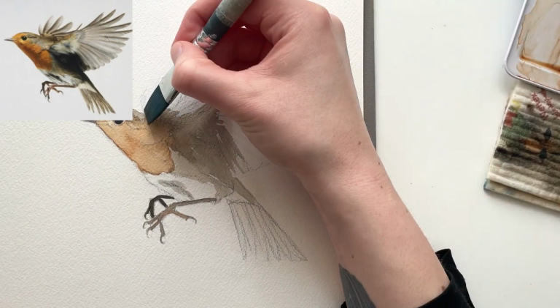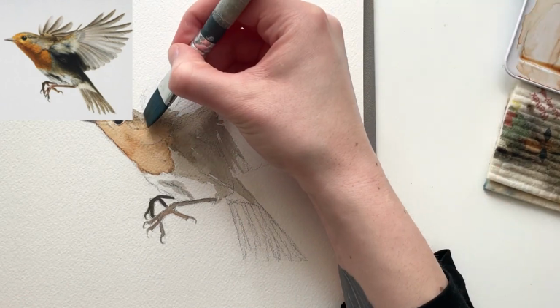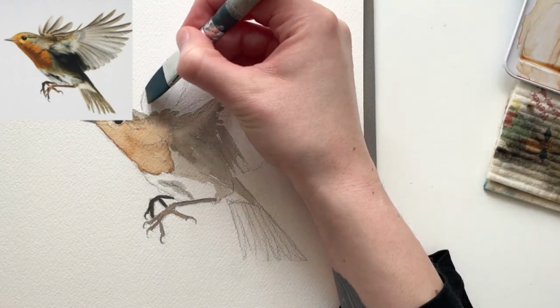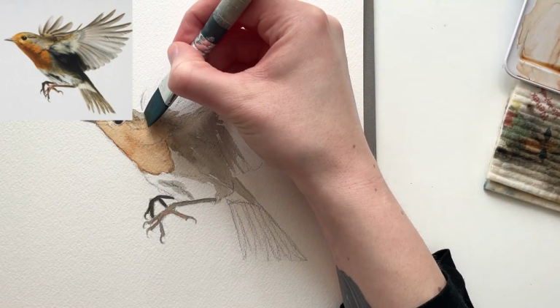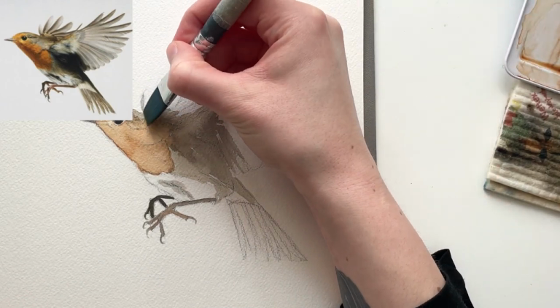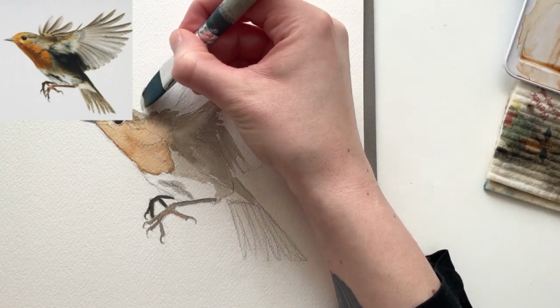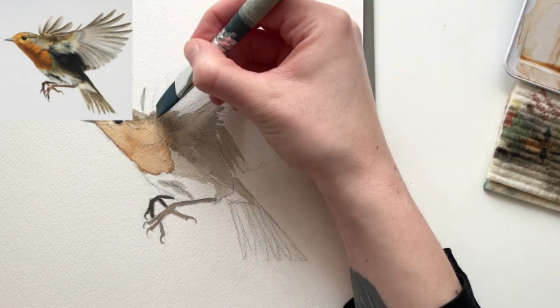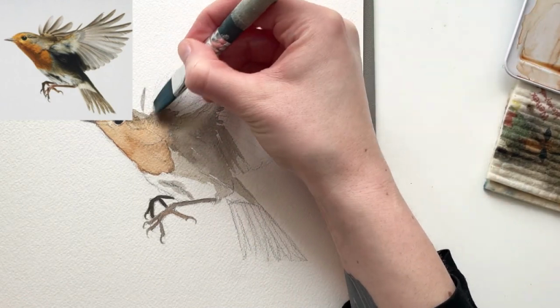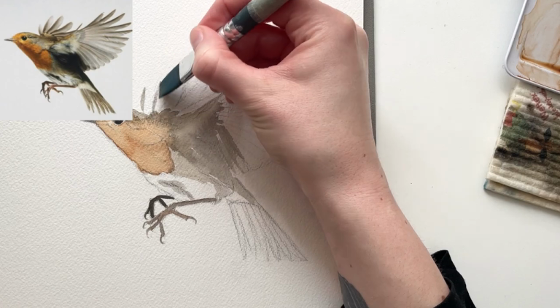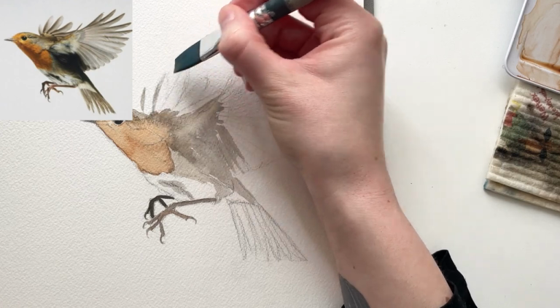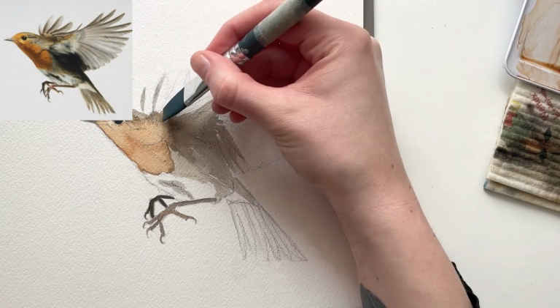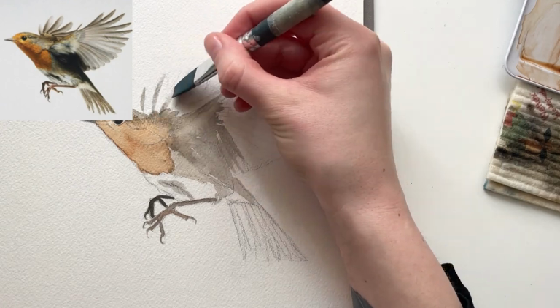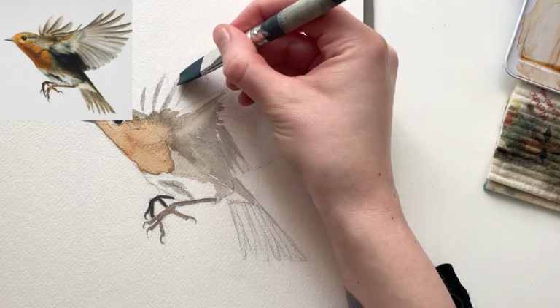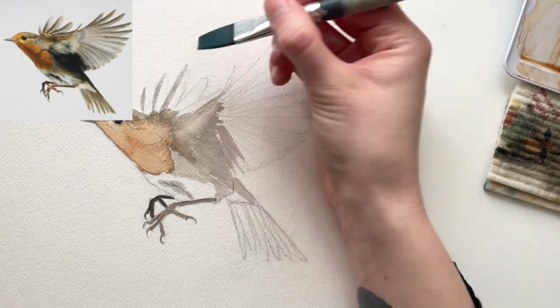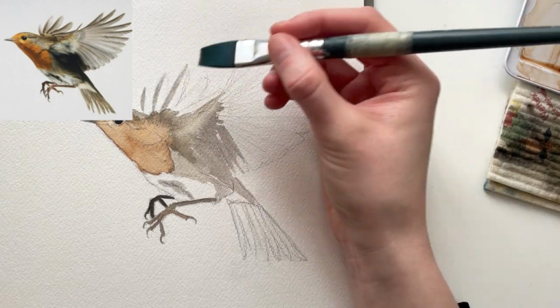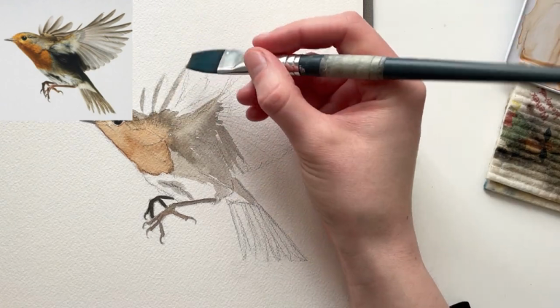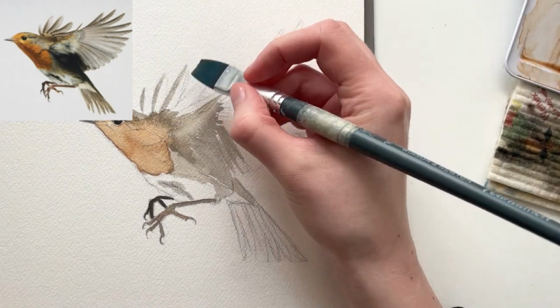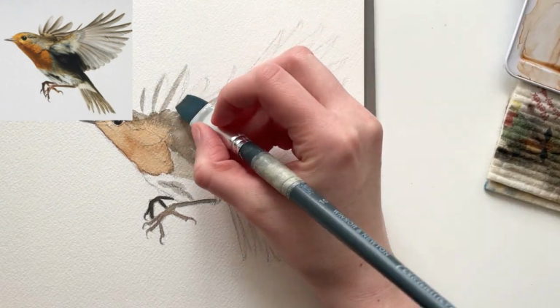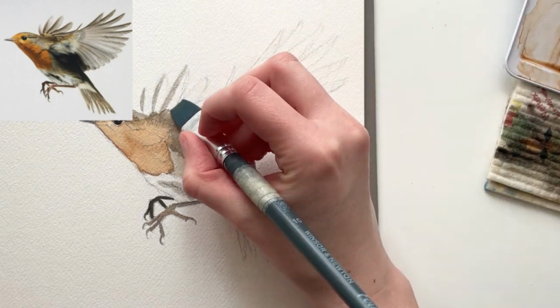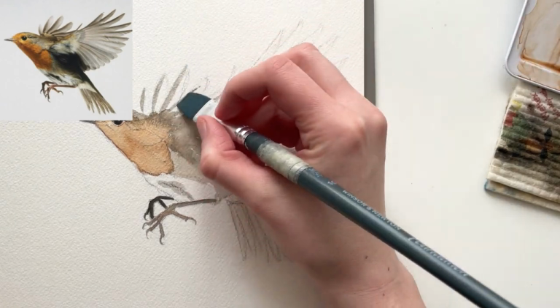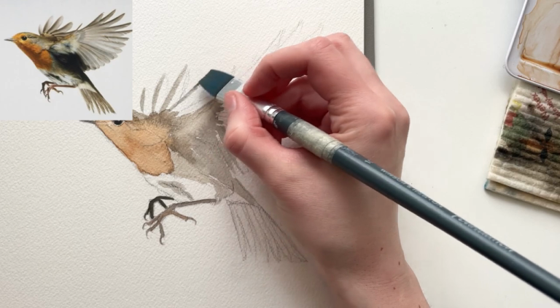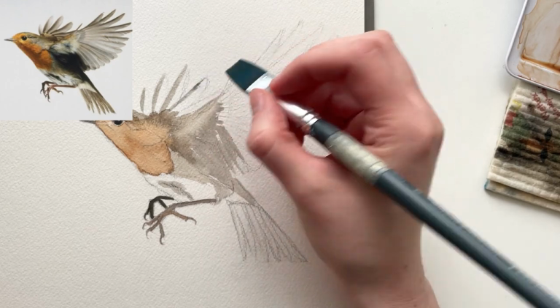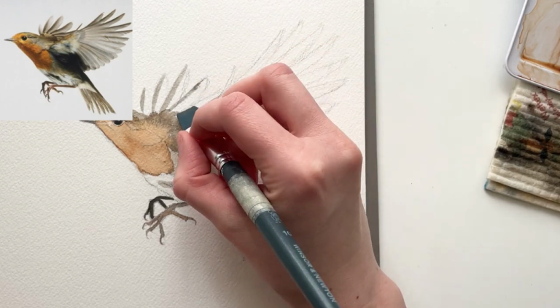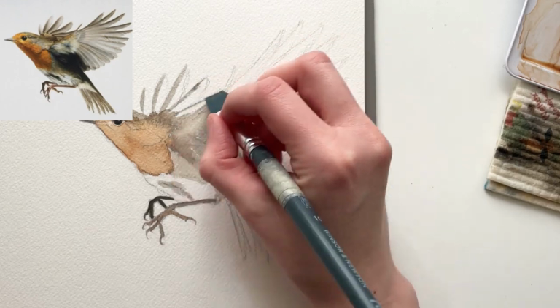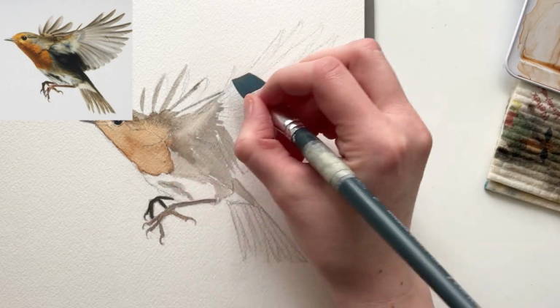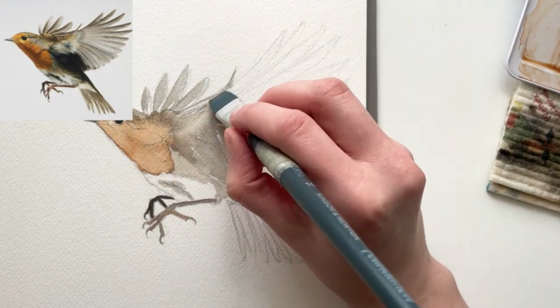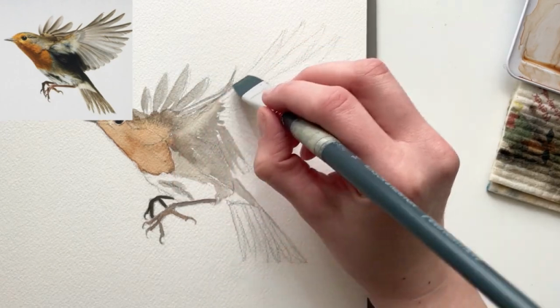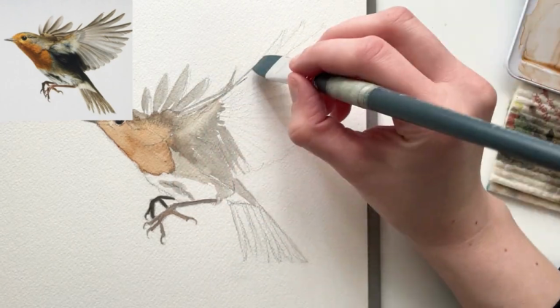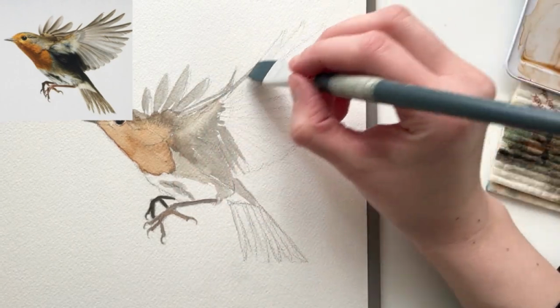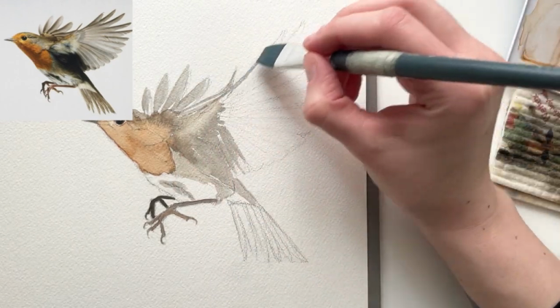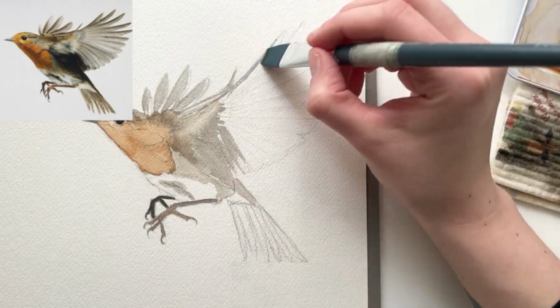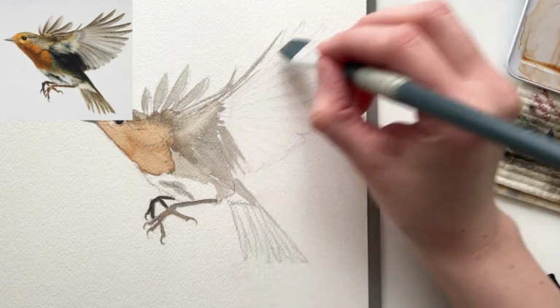I'm switching to a flat brush for the wings, because I find that it makes it easier to keep the lines really thin and crisp and even. It's possible with a round brush too, but you have to be really steady on the hand, and I often fail at that.